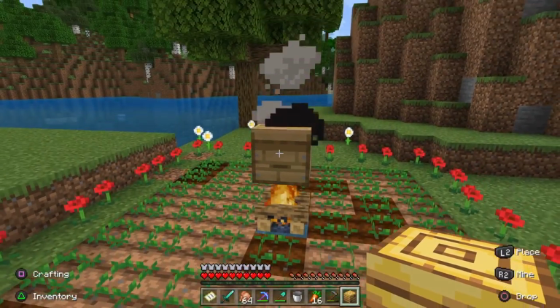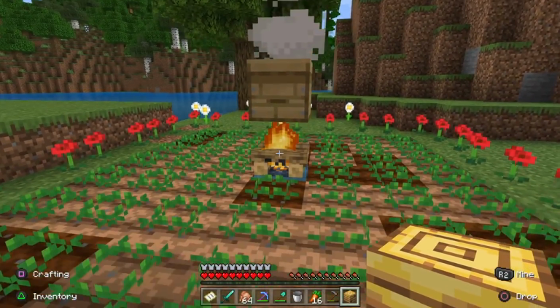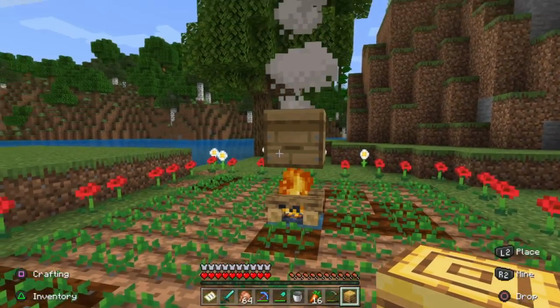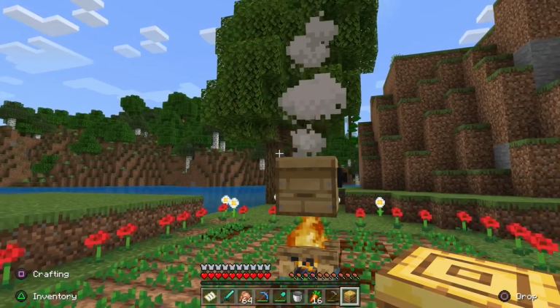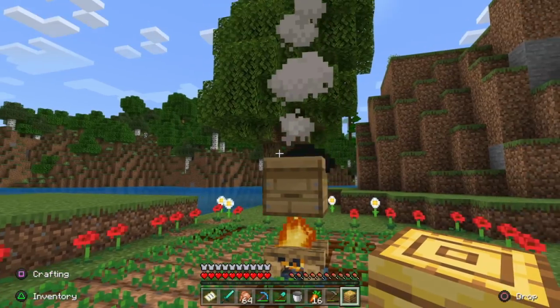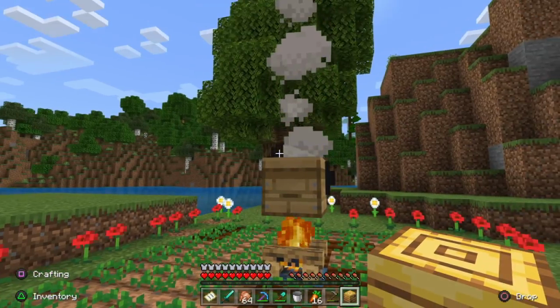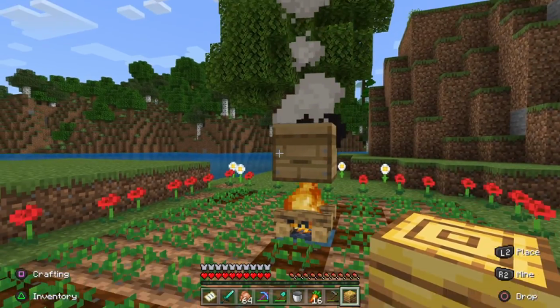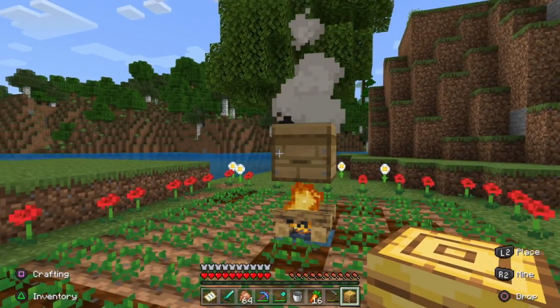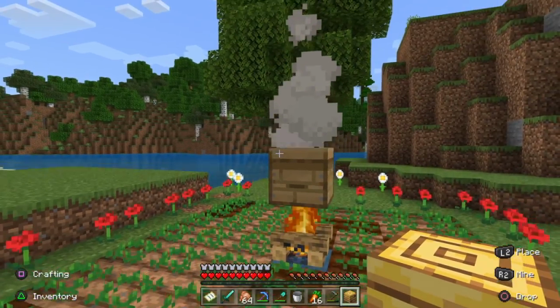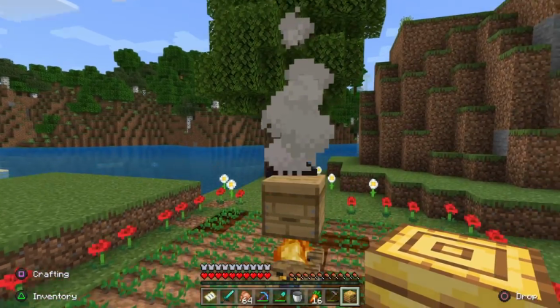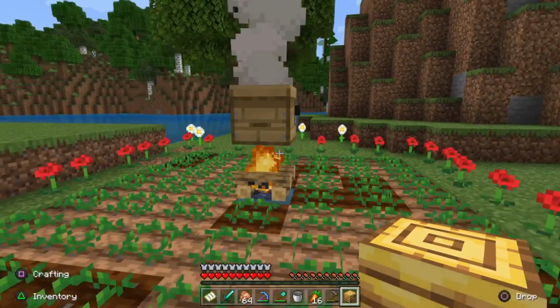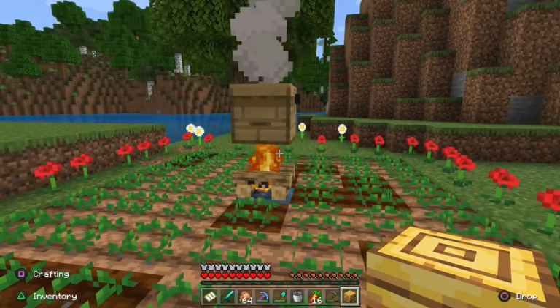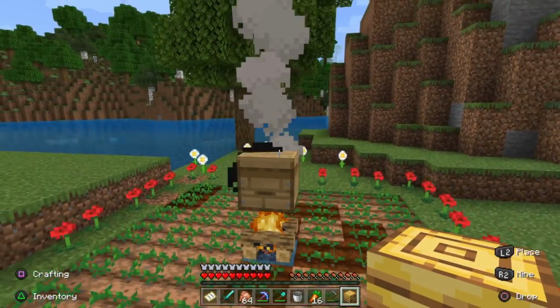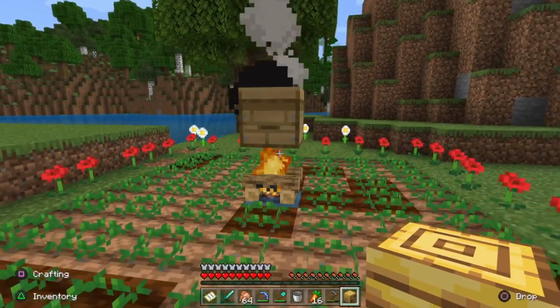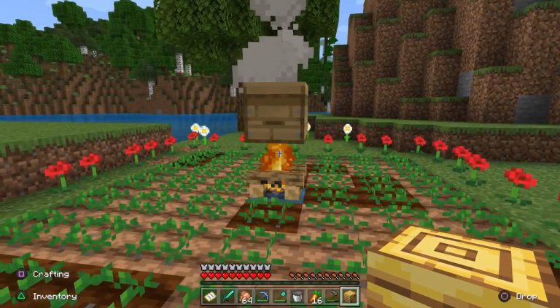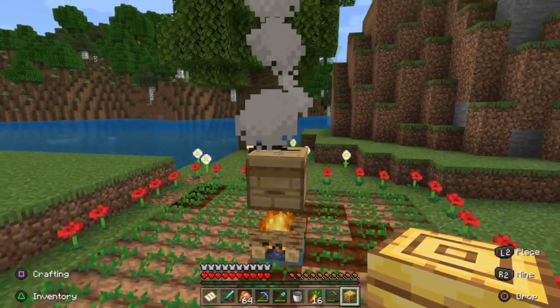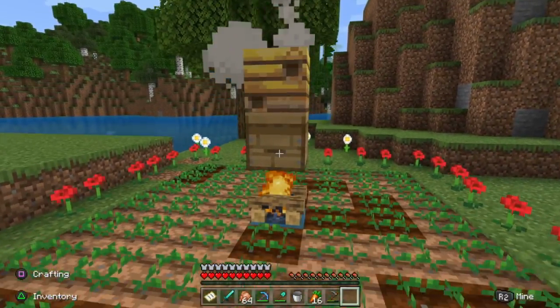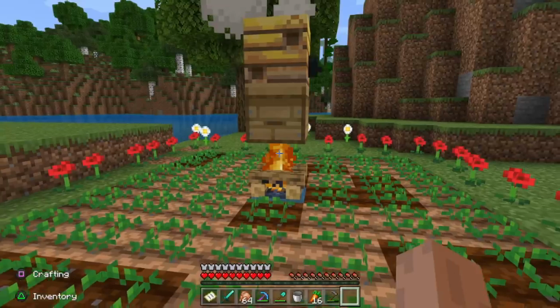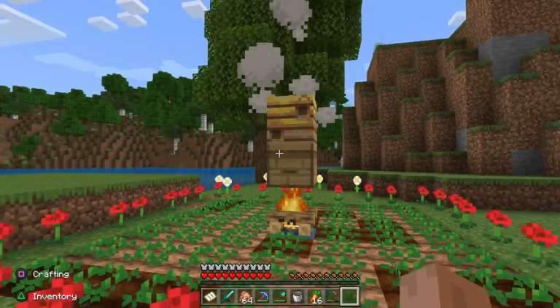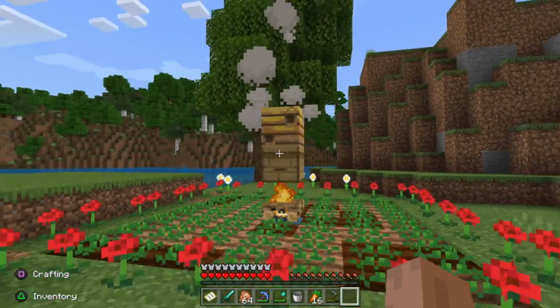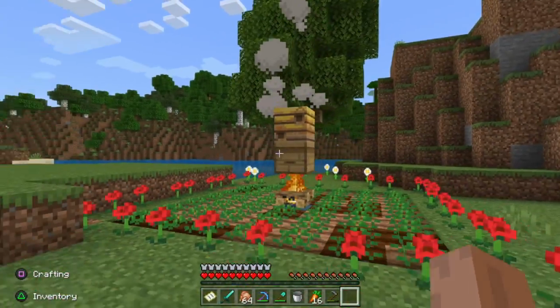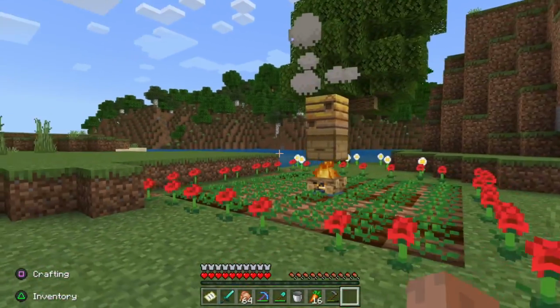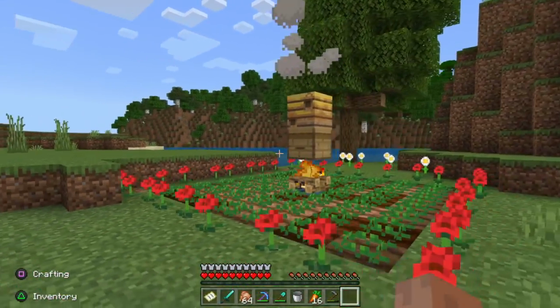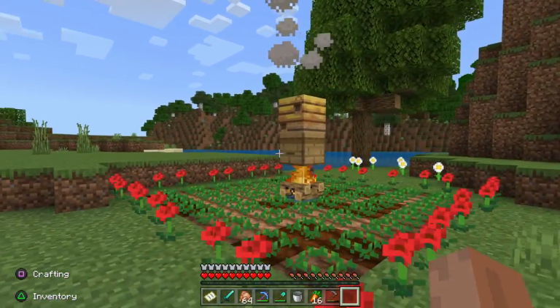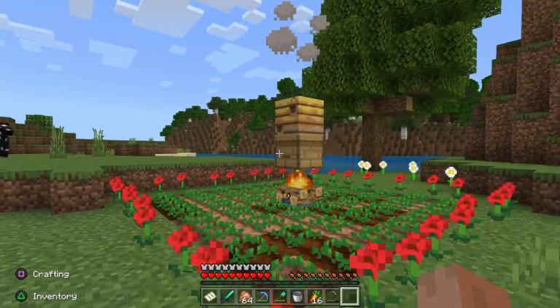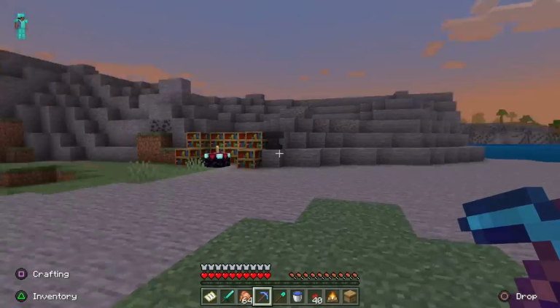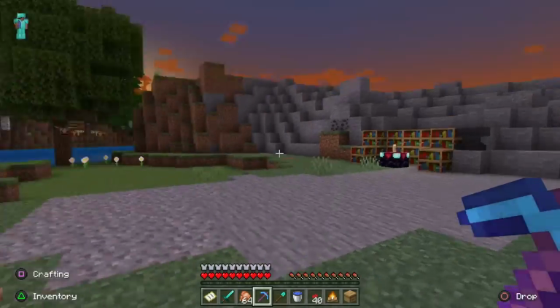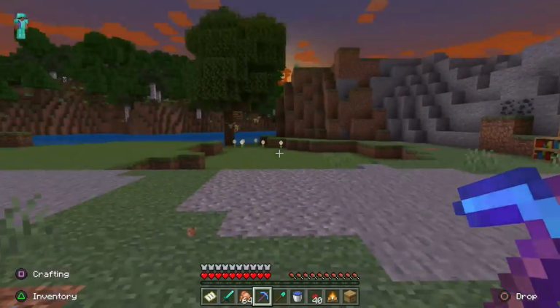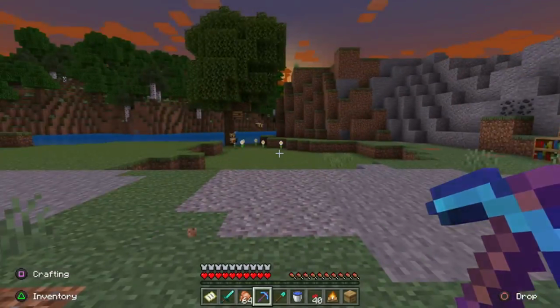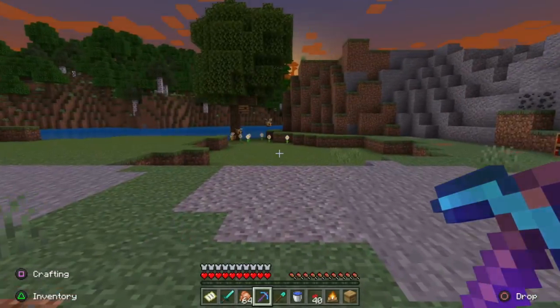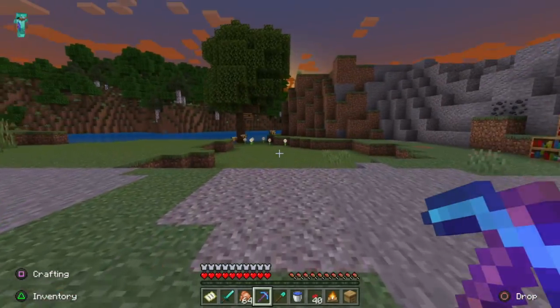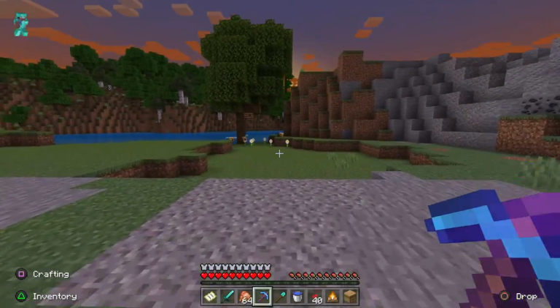Bees in Minecraft work during the day and return to the nest or hive at night or when it rains. They even do this when located in biomes that don't have rain, like savannahs or deserts.